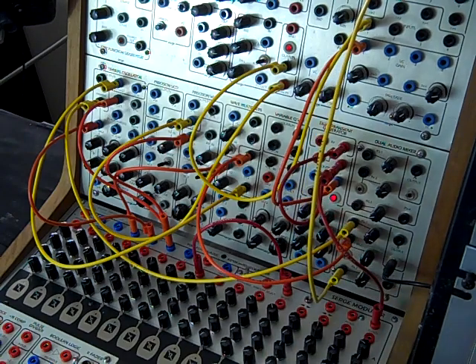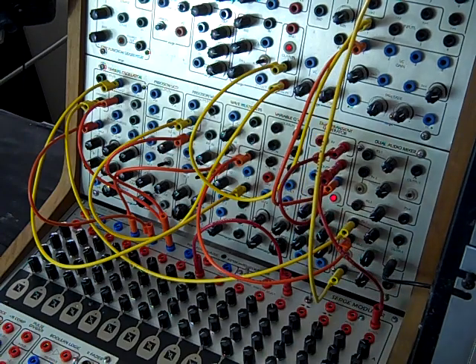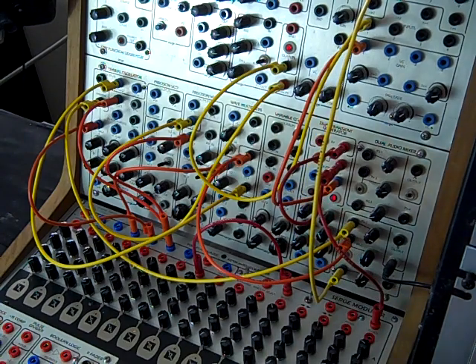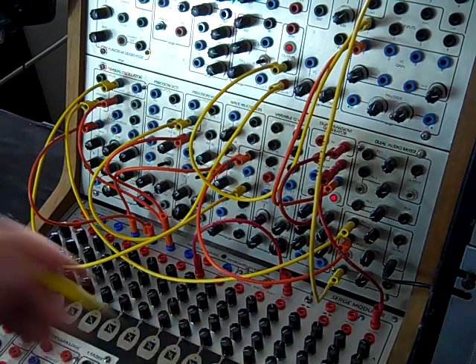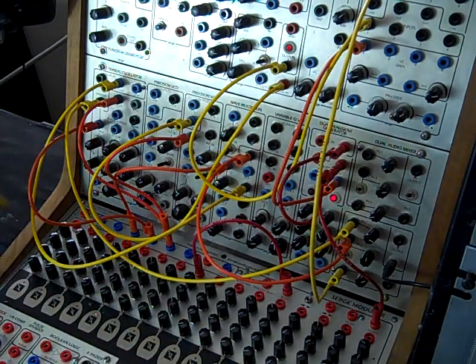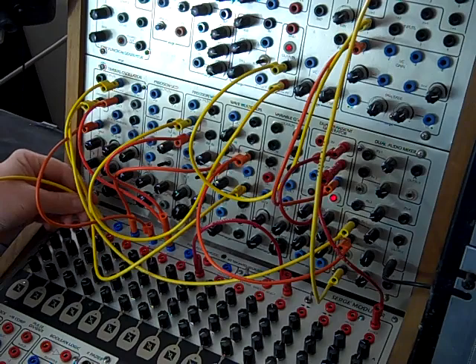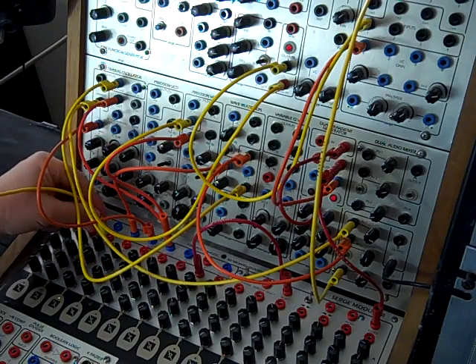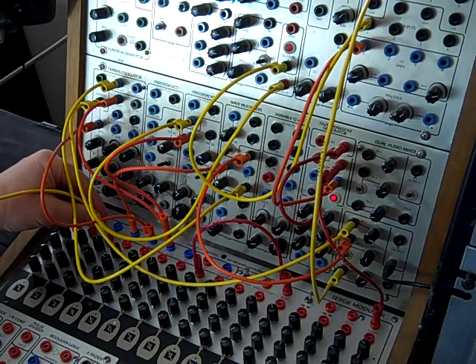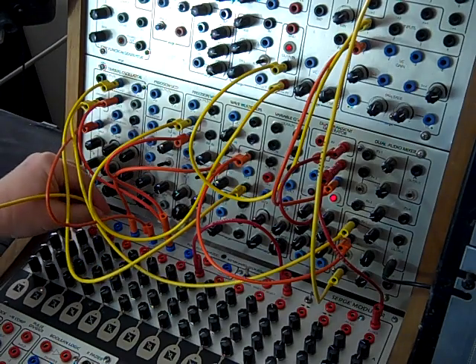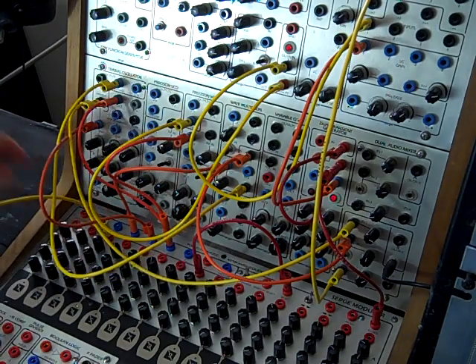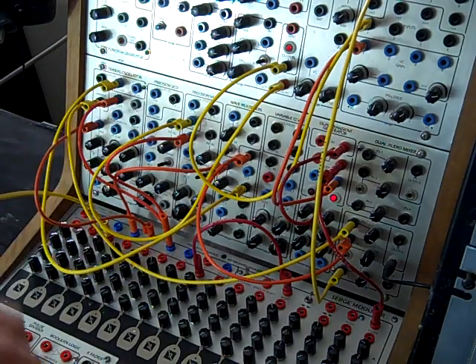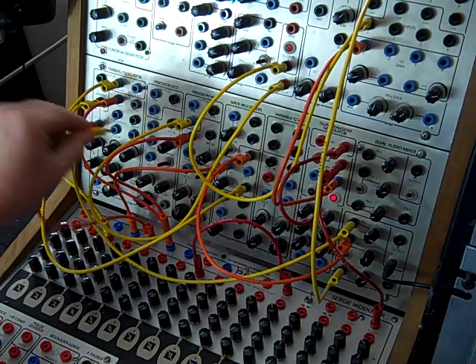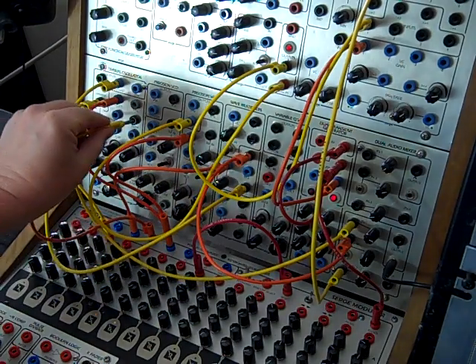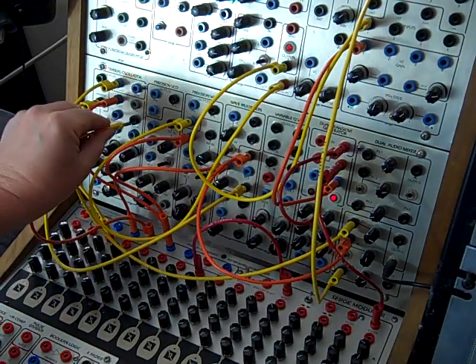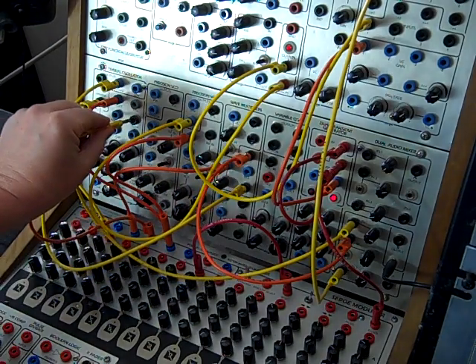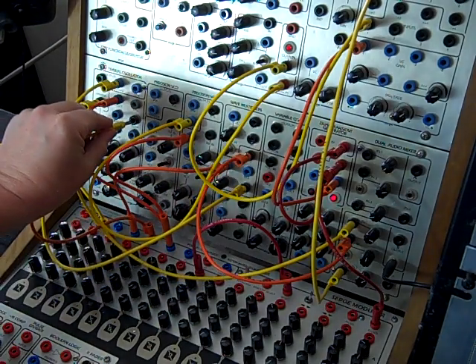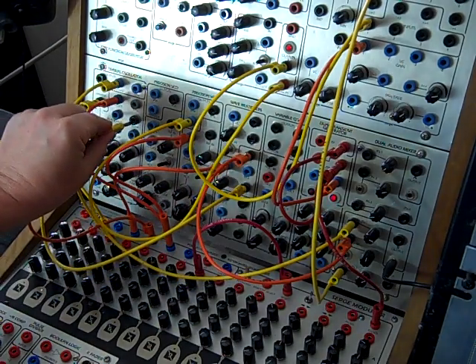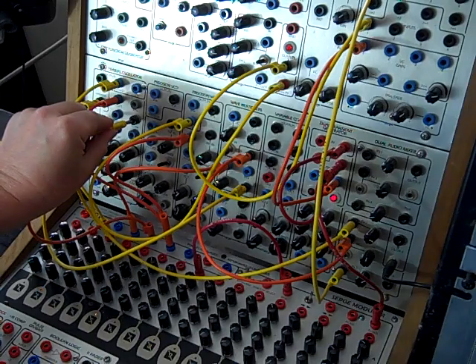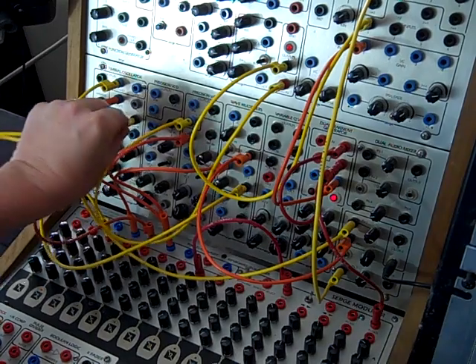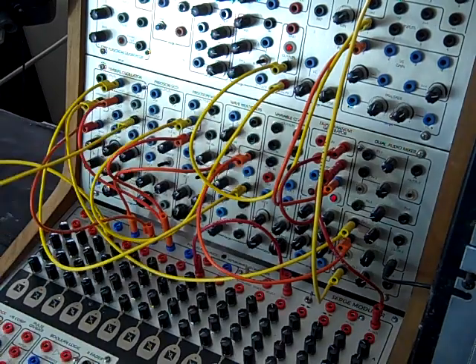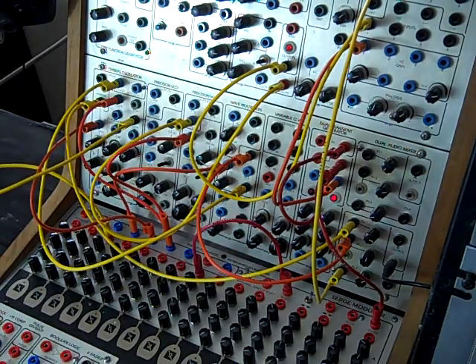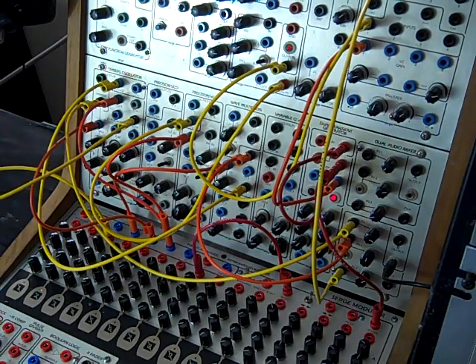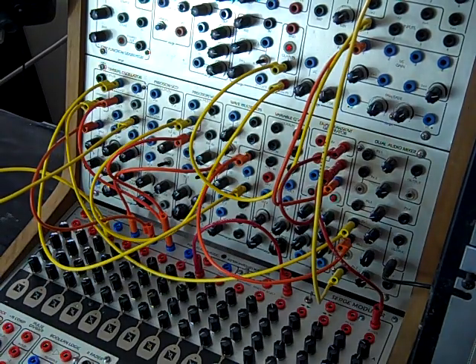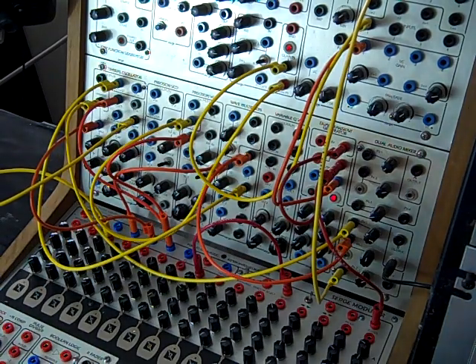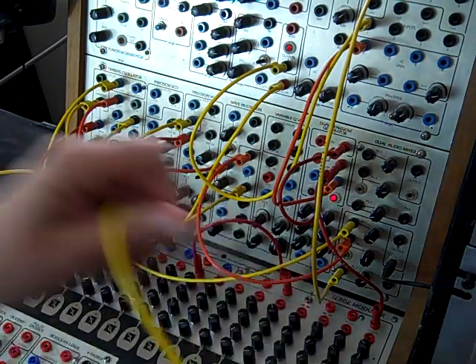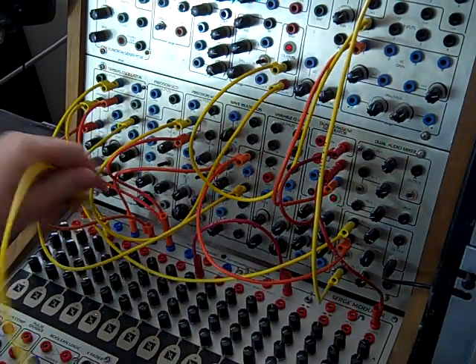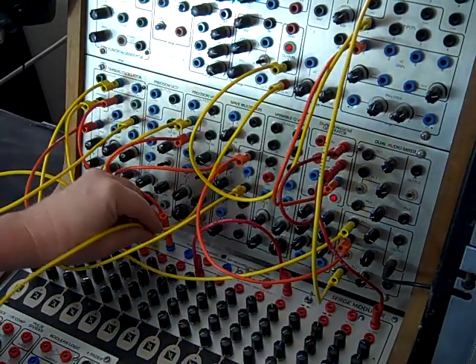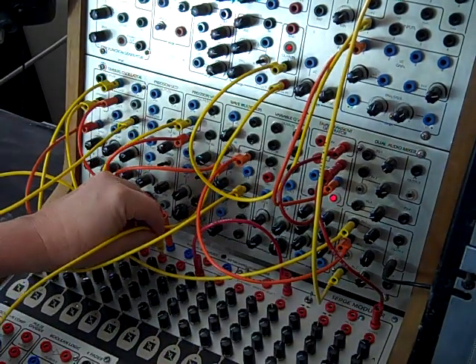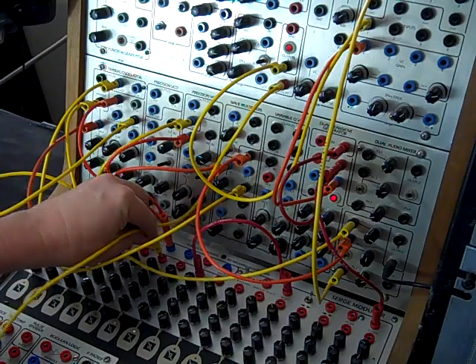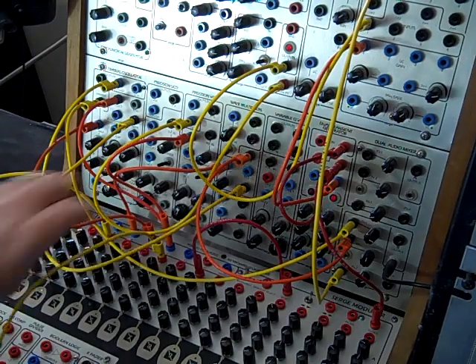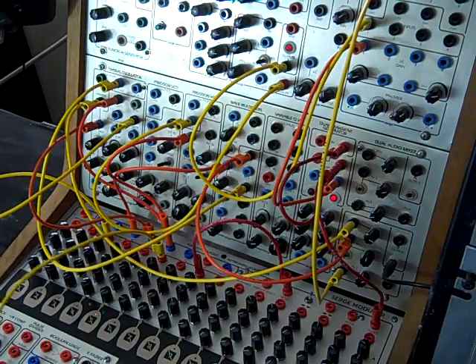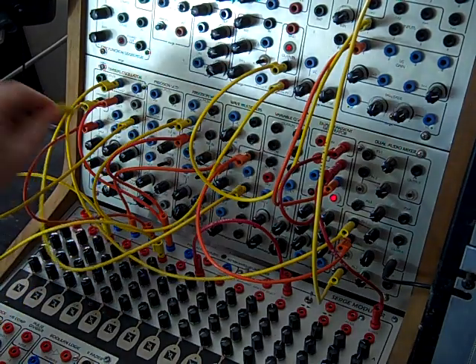Now we can have some fun coming out of the trigger out of three, going to FM in on the original new timbral oscillator, and come out of six and go into portamento.